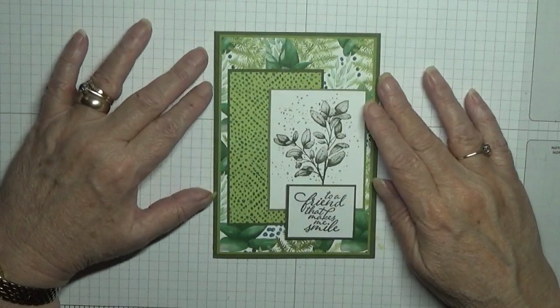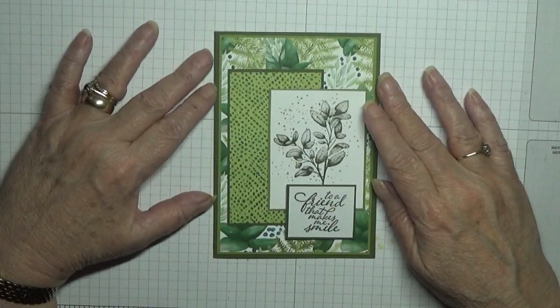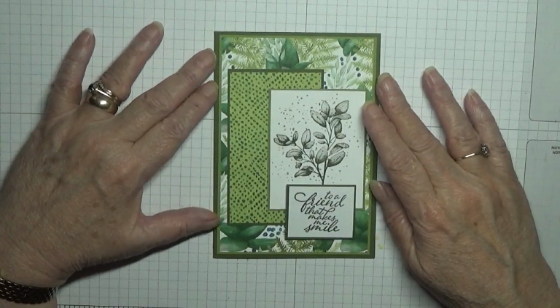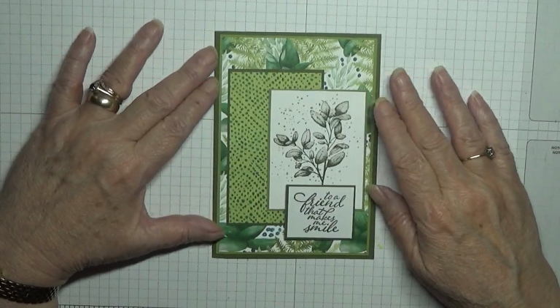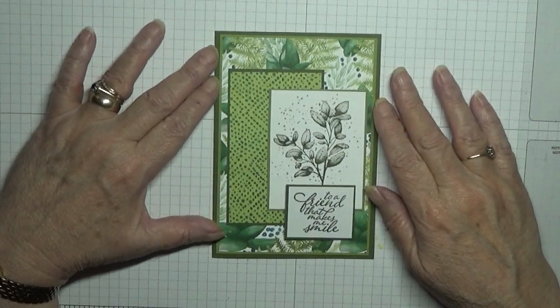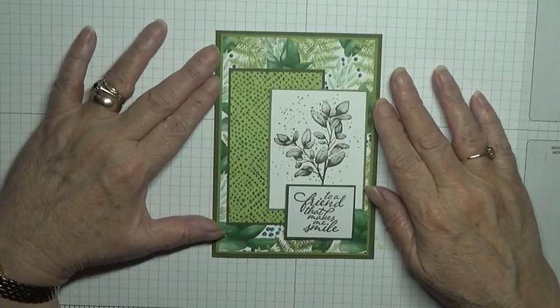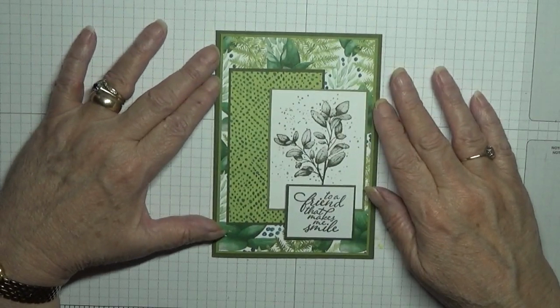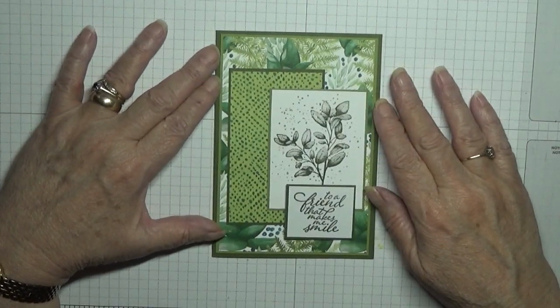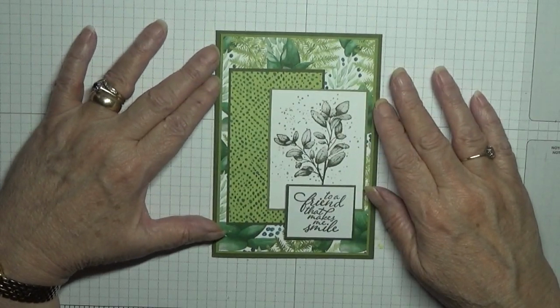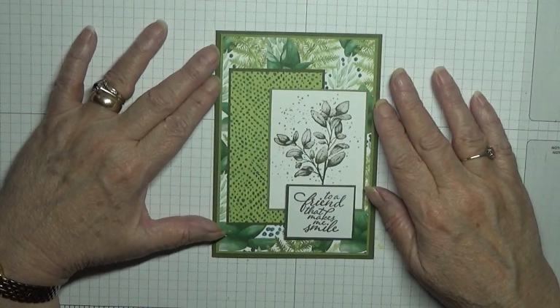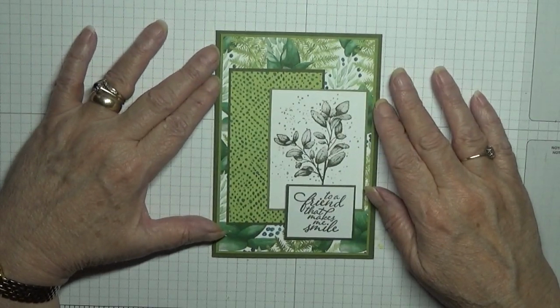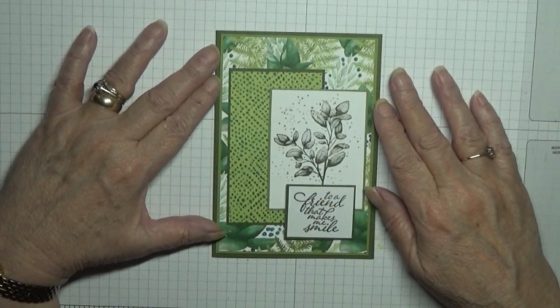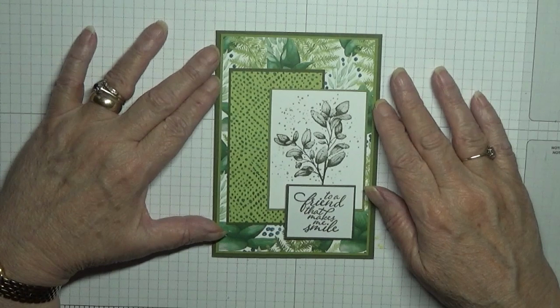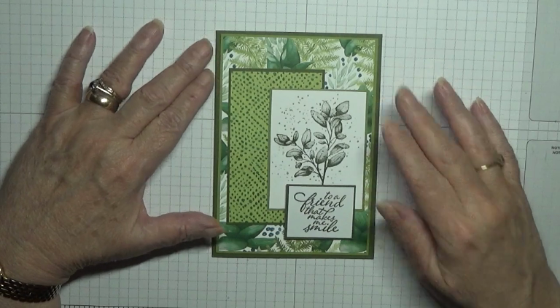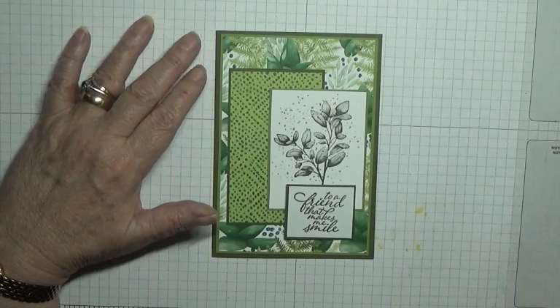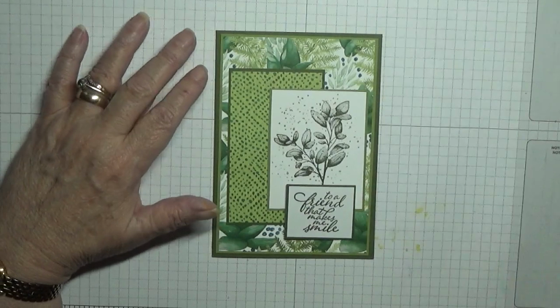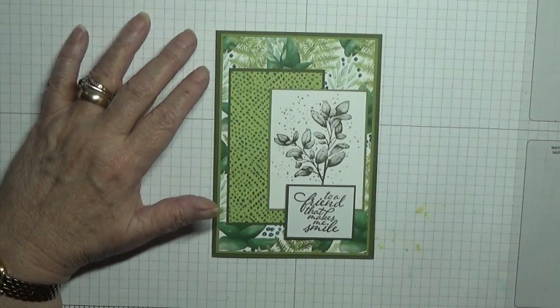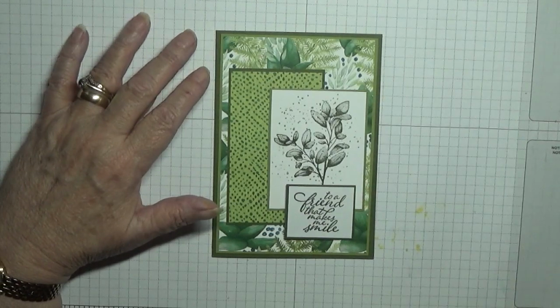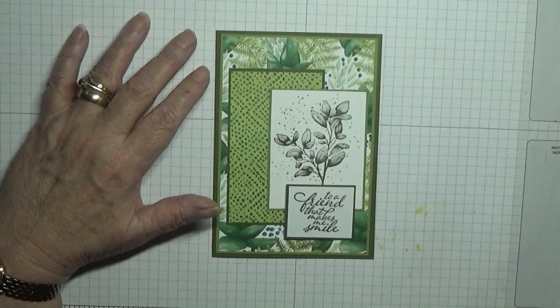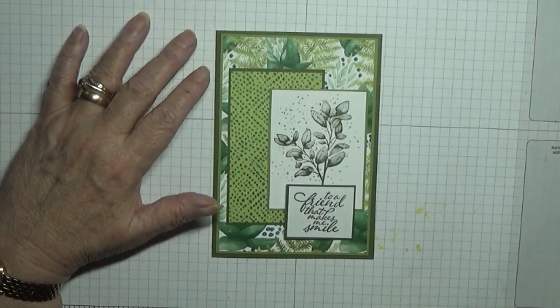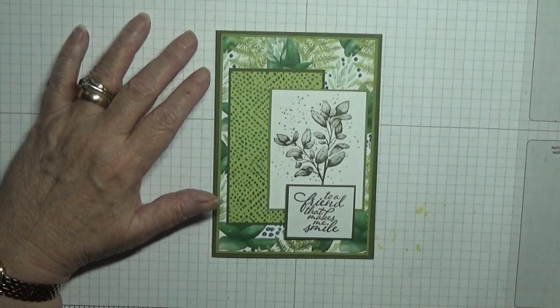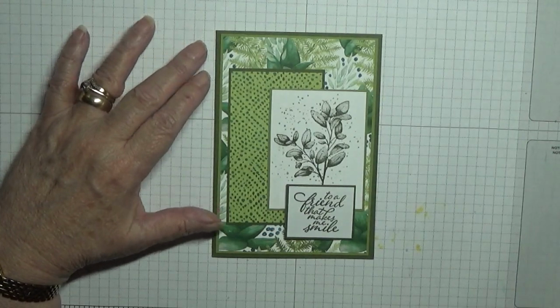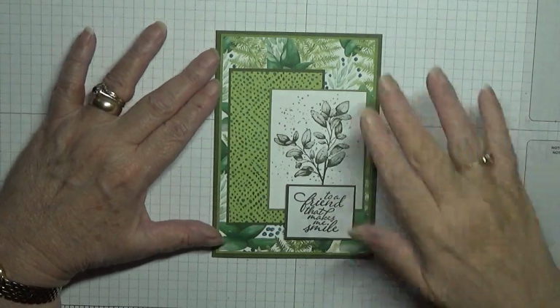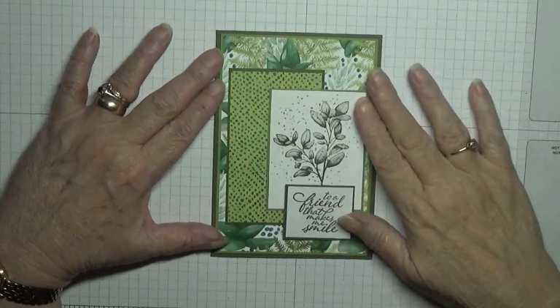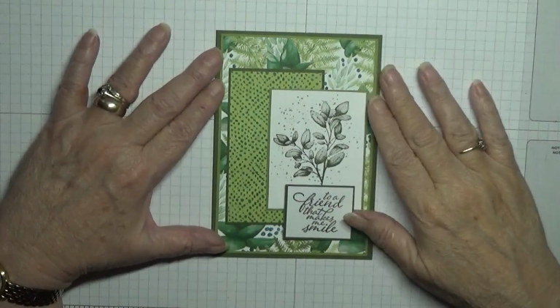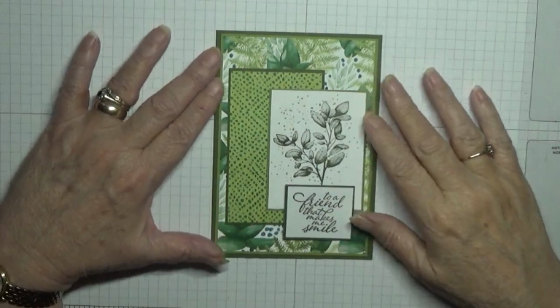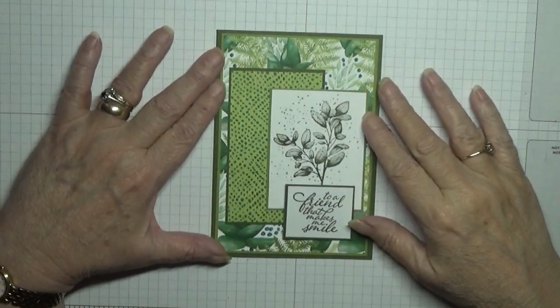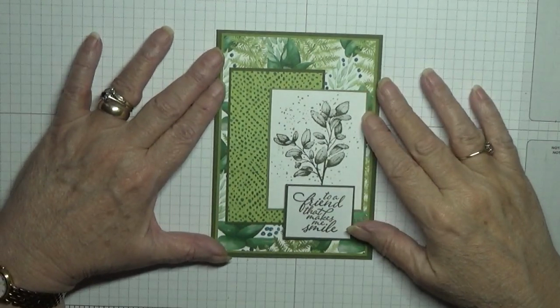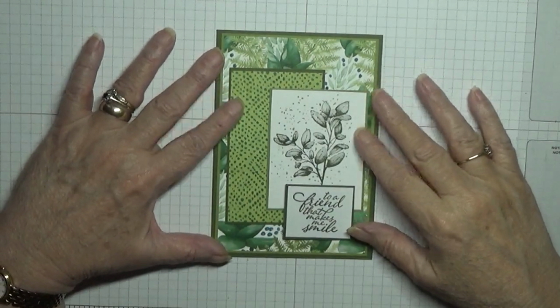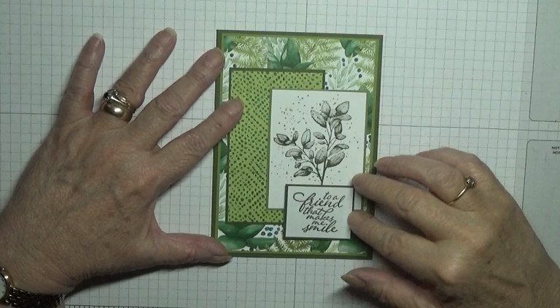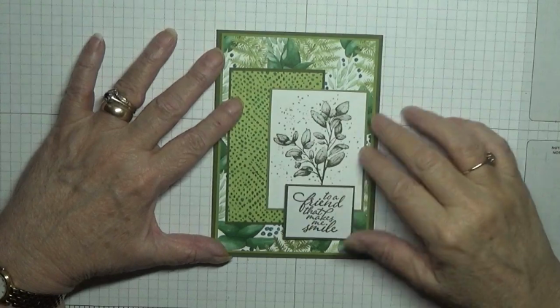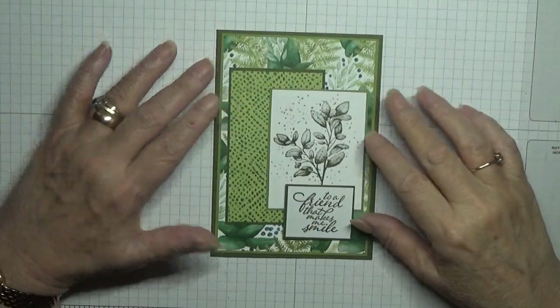Hello, welcome back to Georgie's Bees Cards and Stuff — nearly forgot my name then — and today I'd like to show you how I made this card.